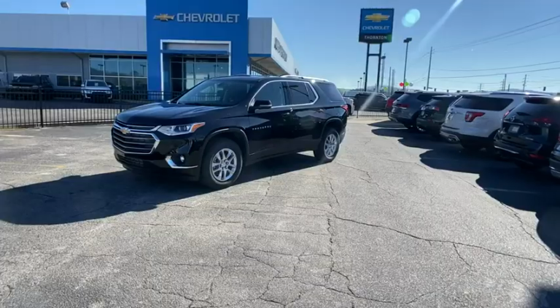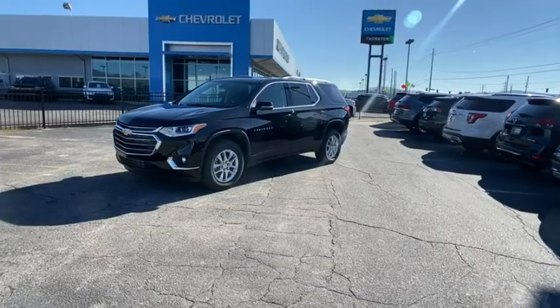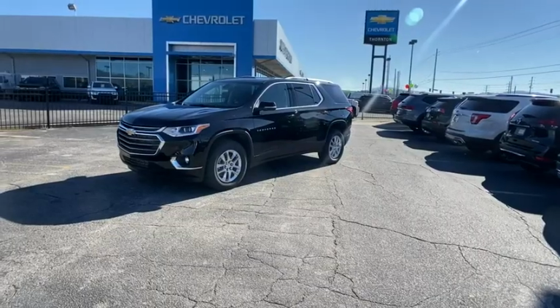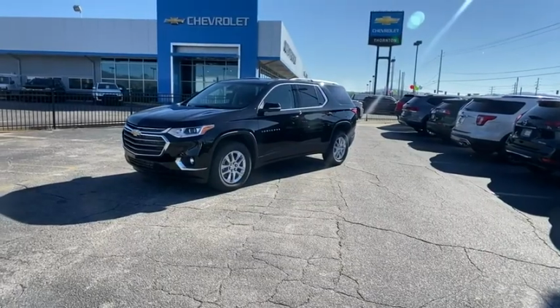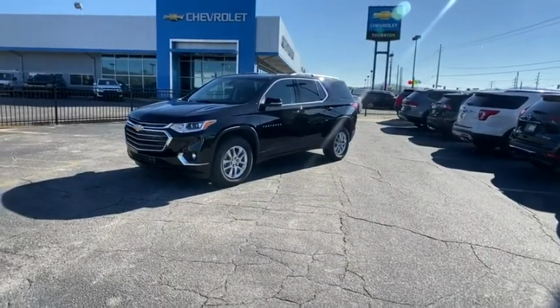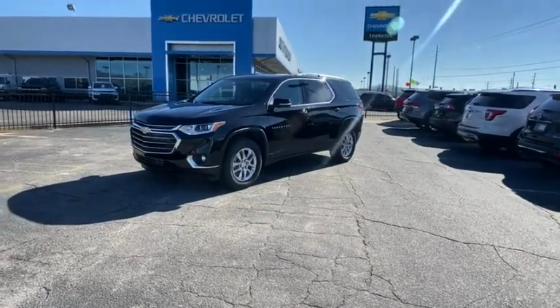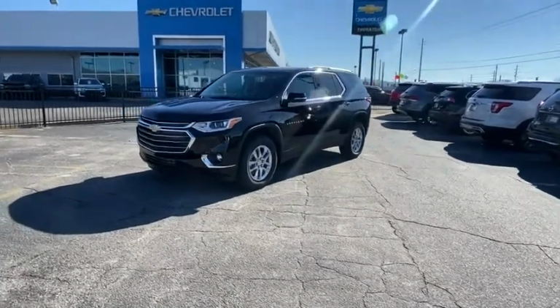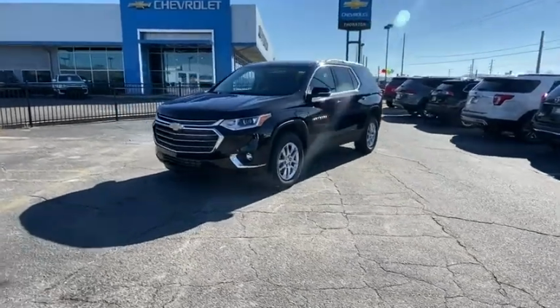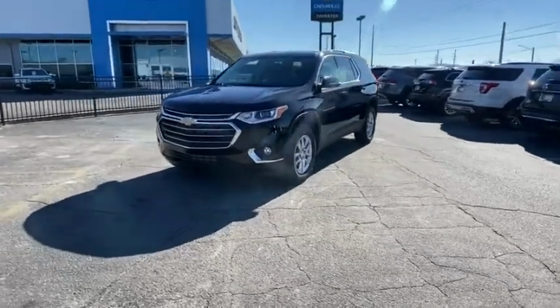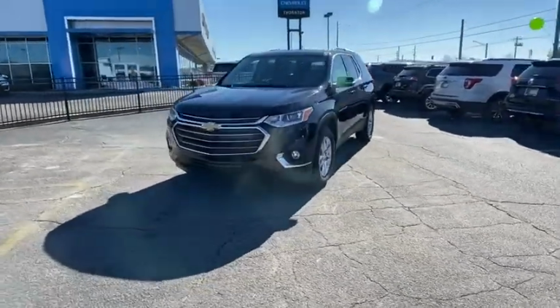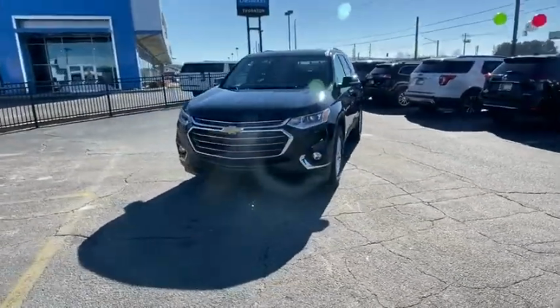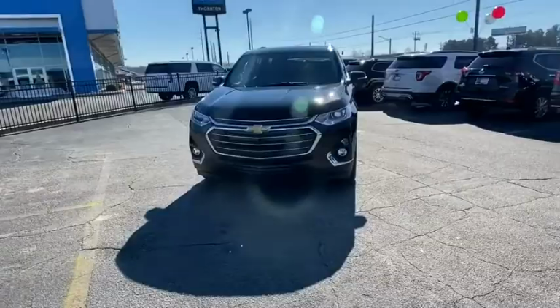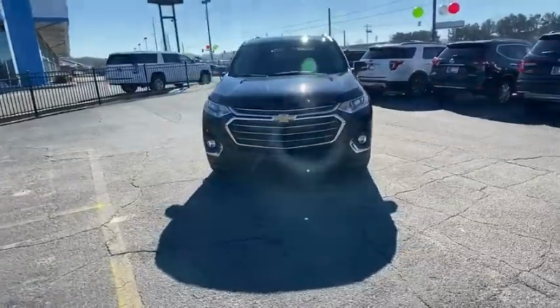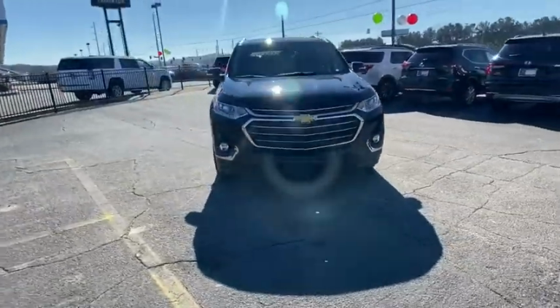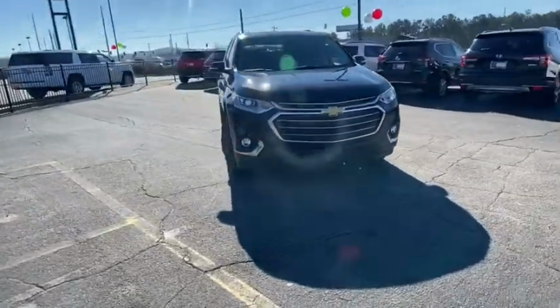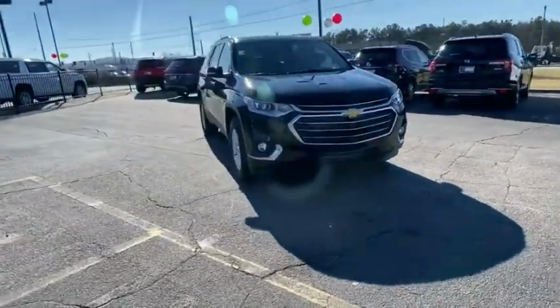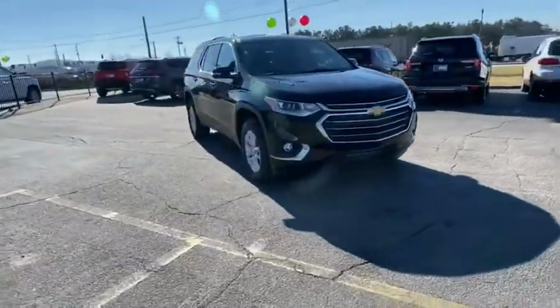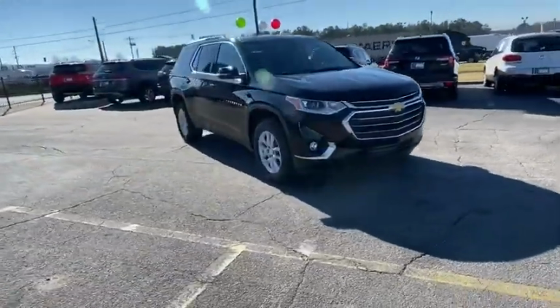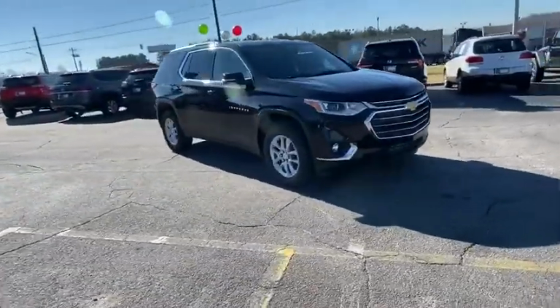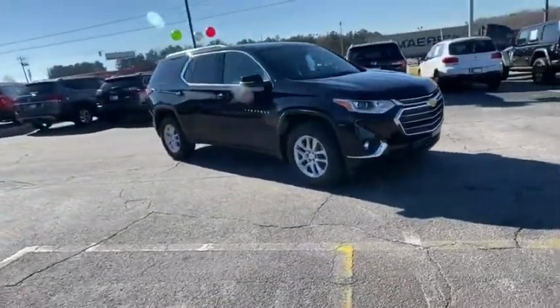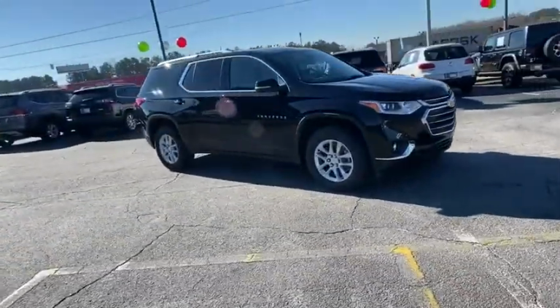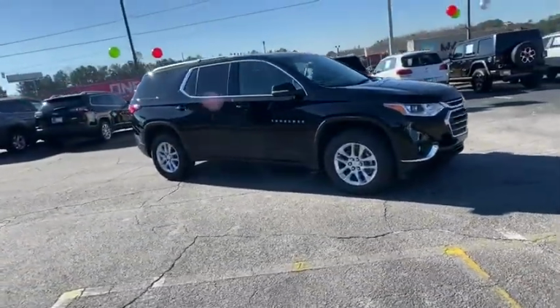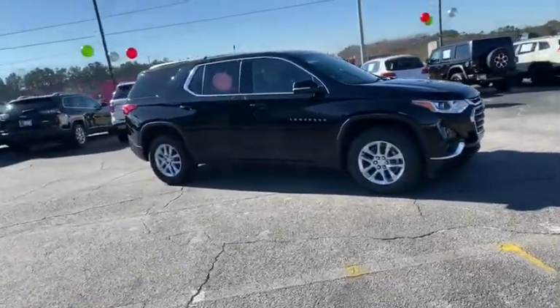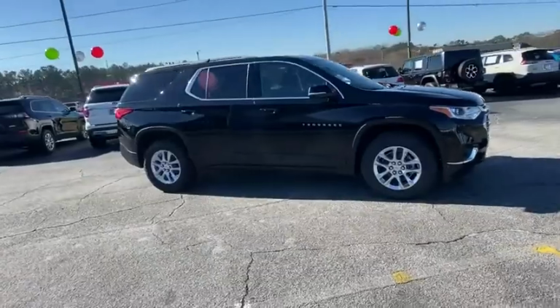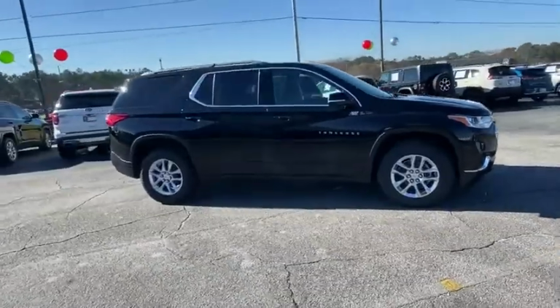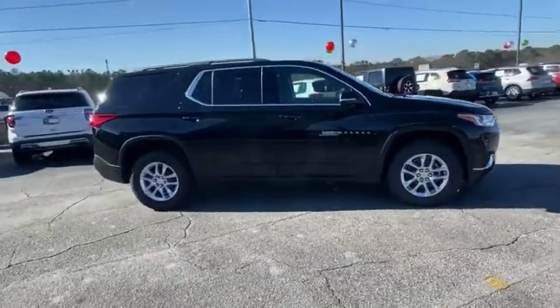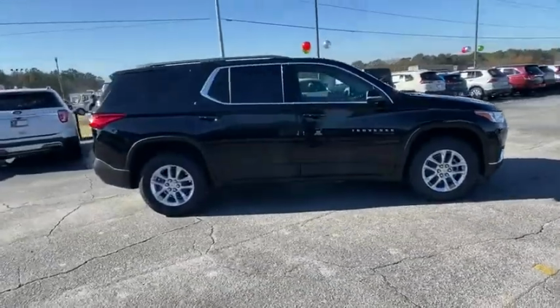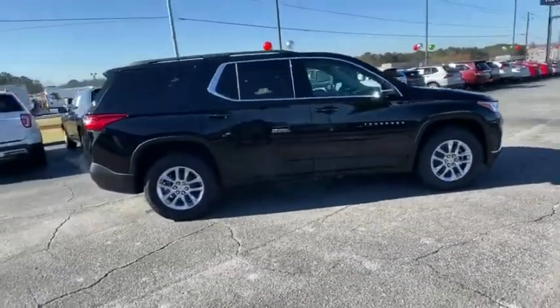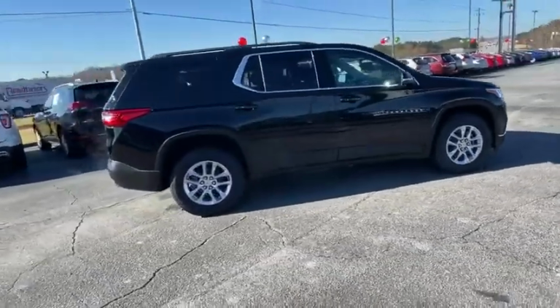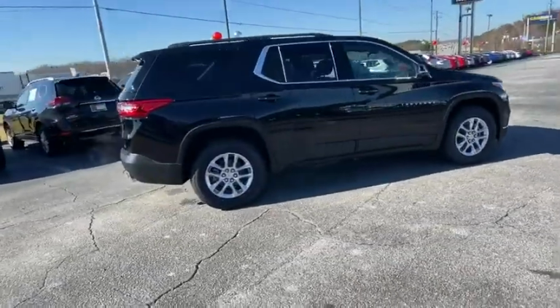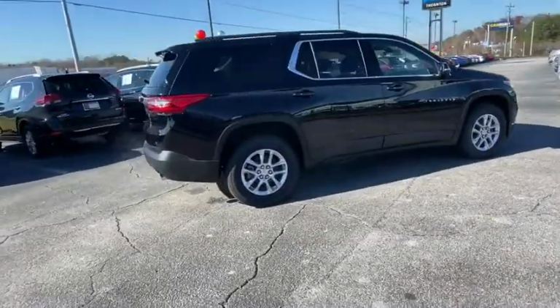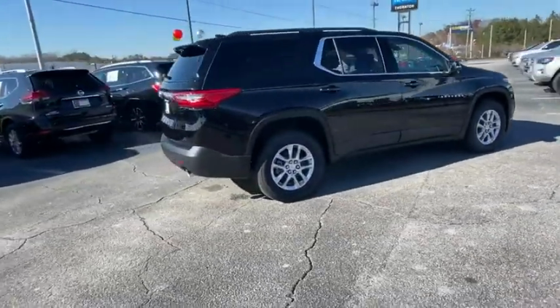Come test drive the 2021 Chevrolet Traverse. The Chevy Traverse is more stylish than minivans and far more fuel and space efficient than truck-based SUVs. Crossovers like the Traverse are excellent family vehicles.